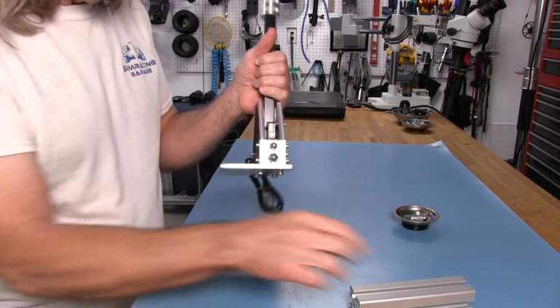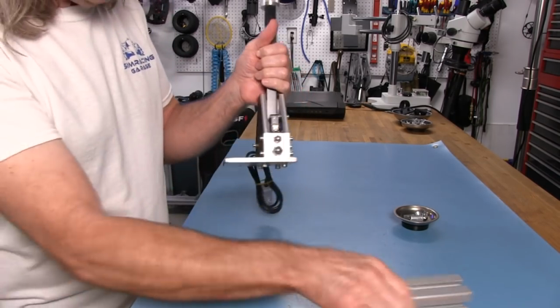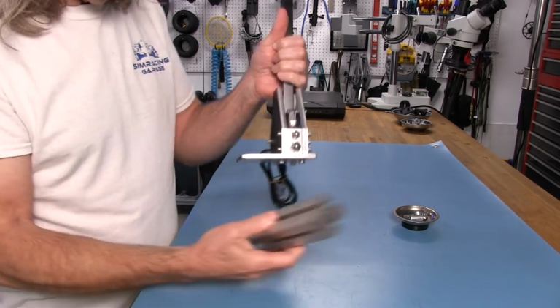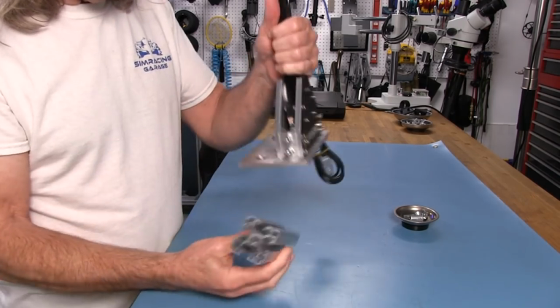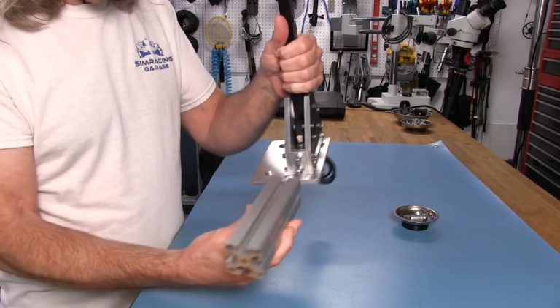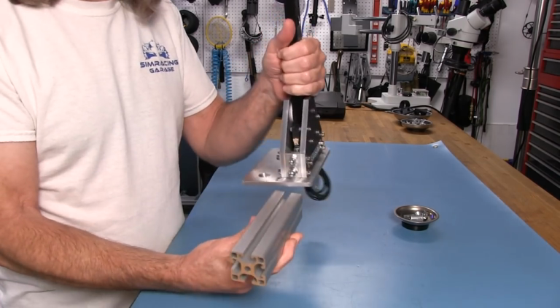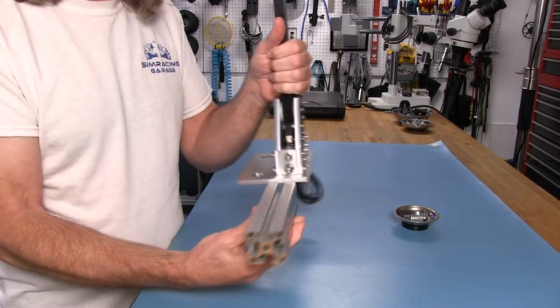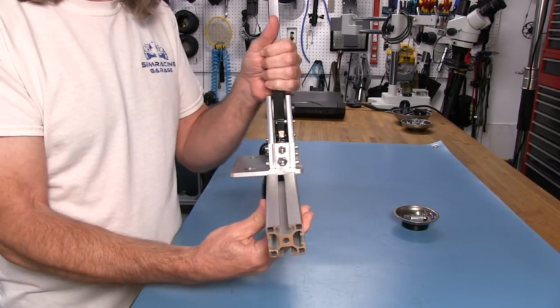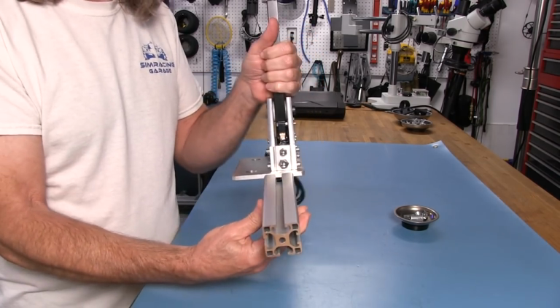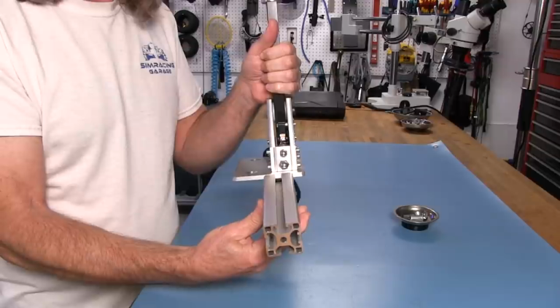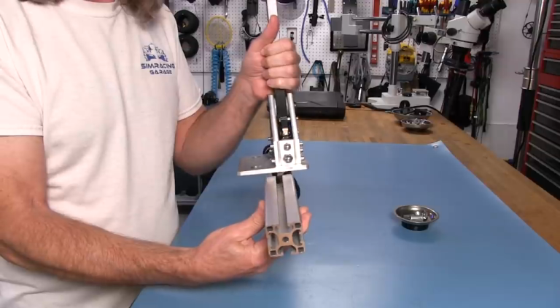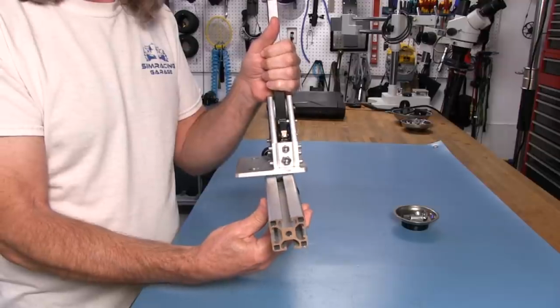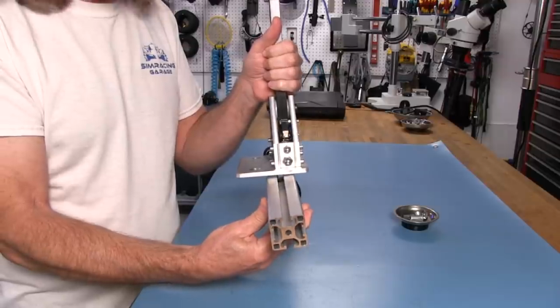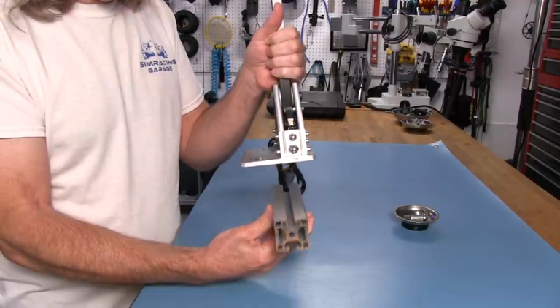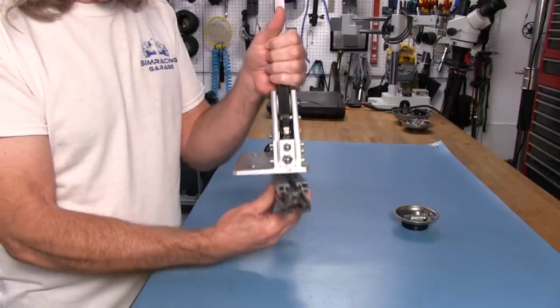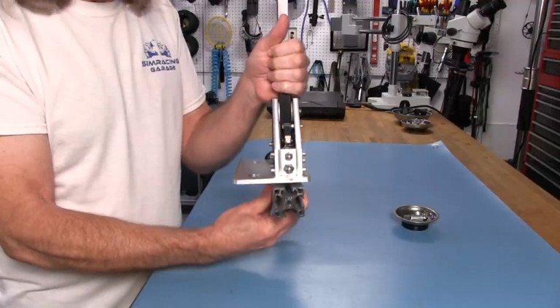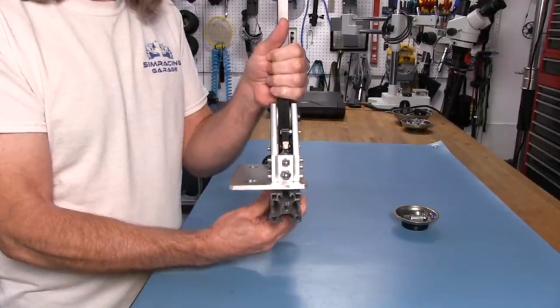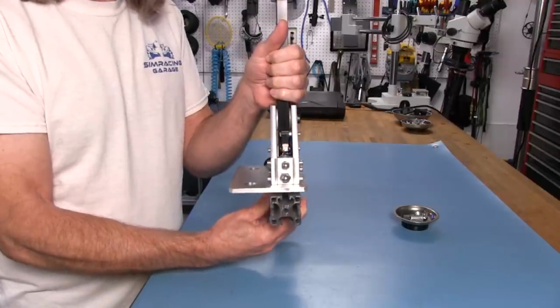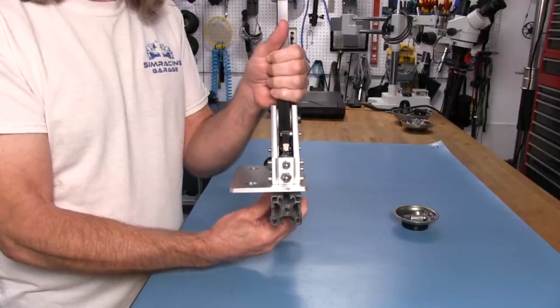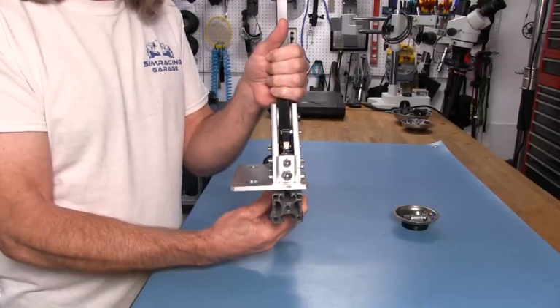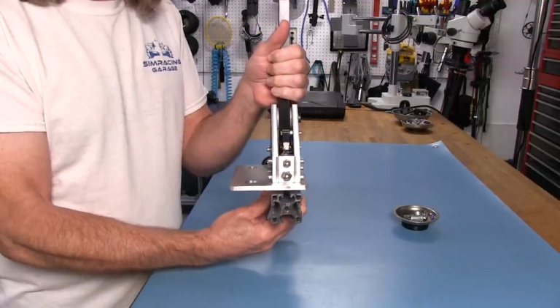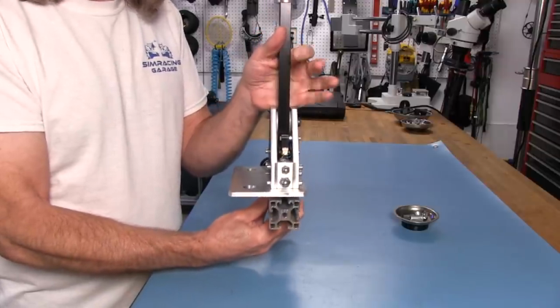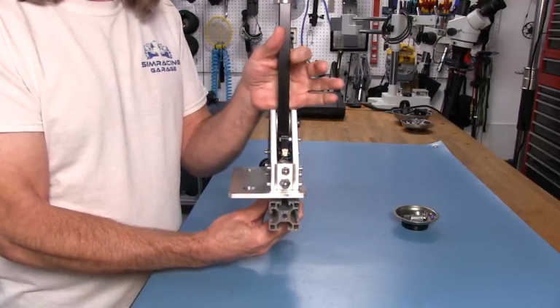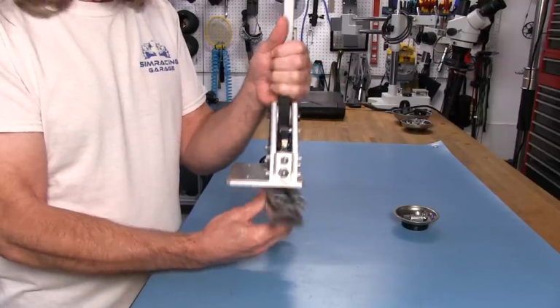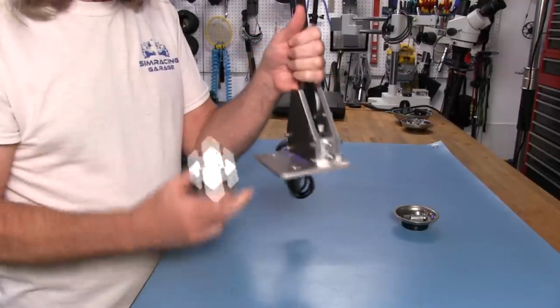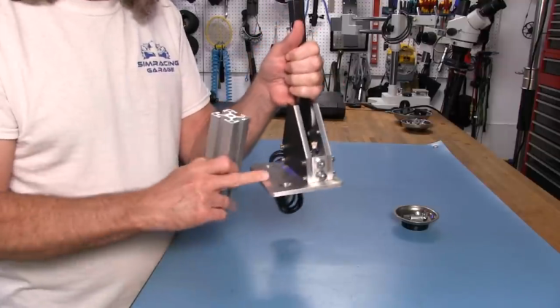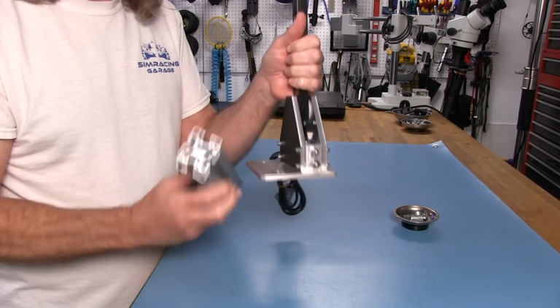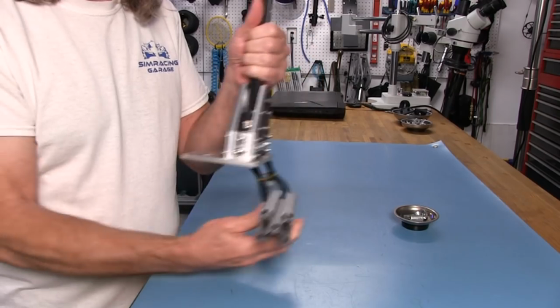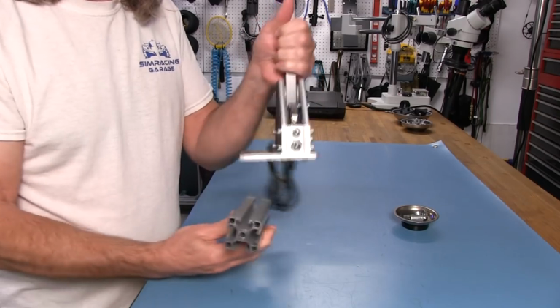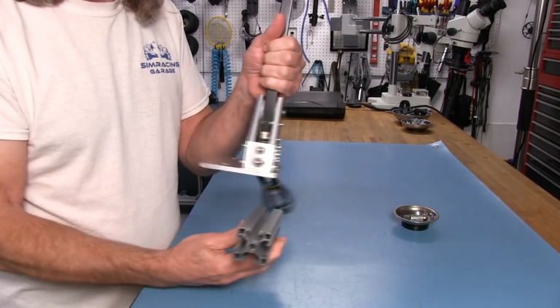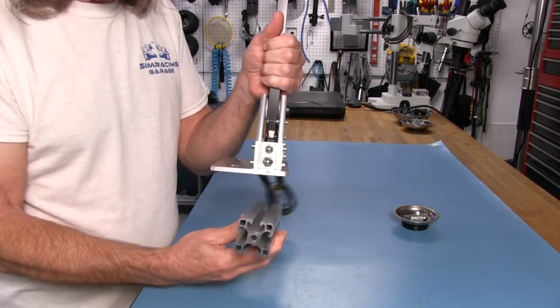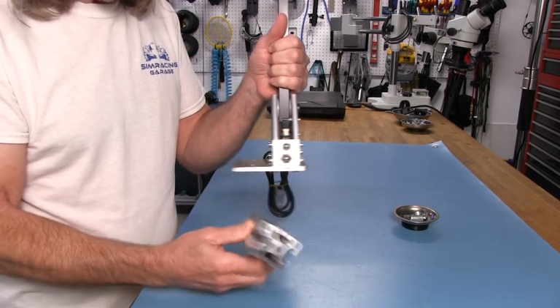That configuration would mean mounting the shifter straight on the profile, sitting right there with no side mount, no offset or anything like that.